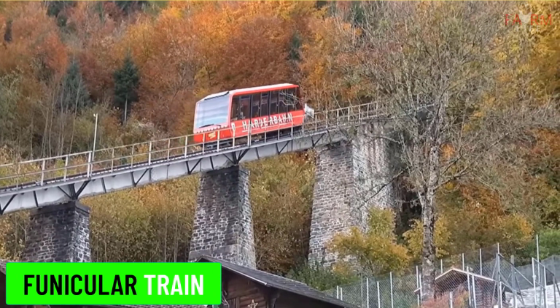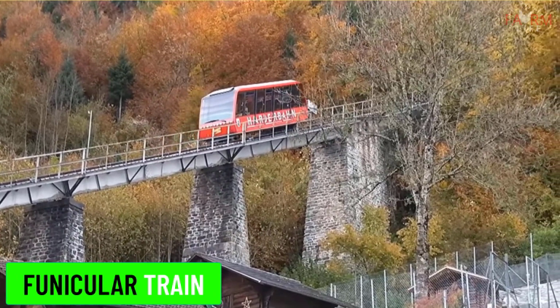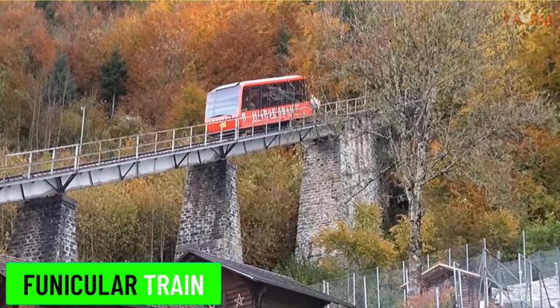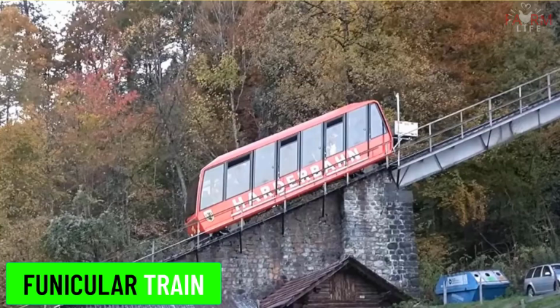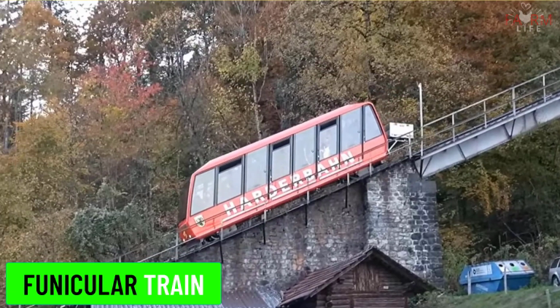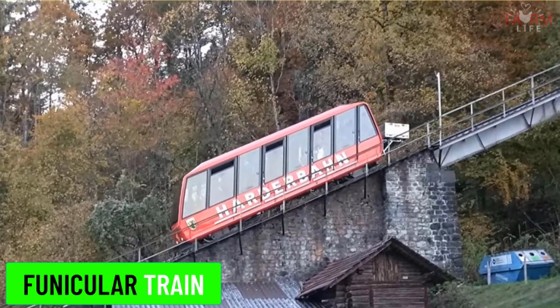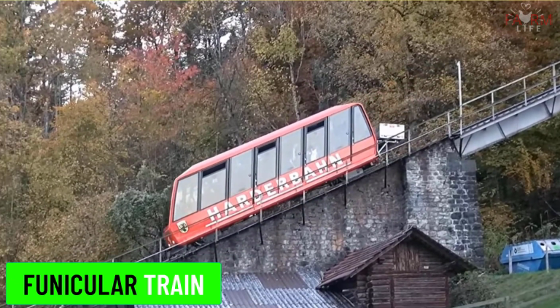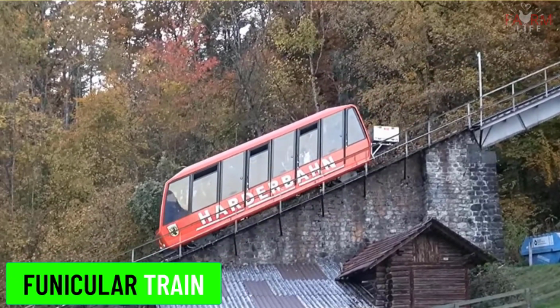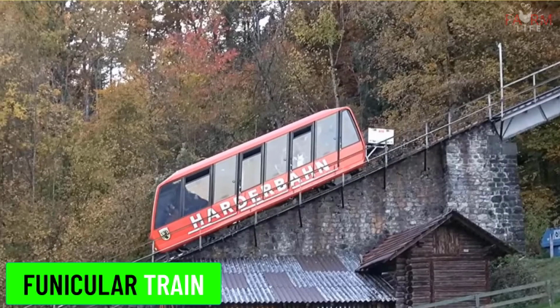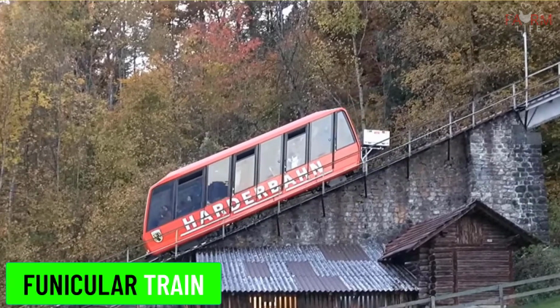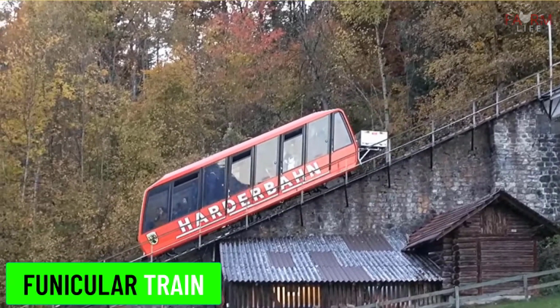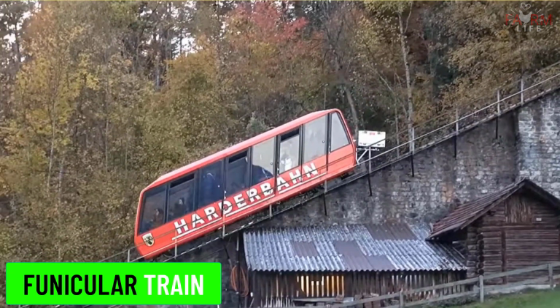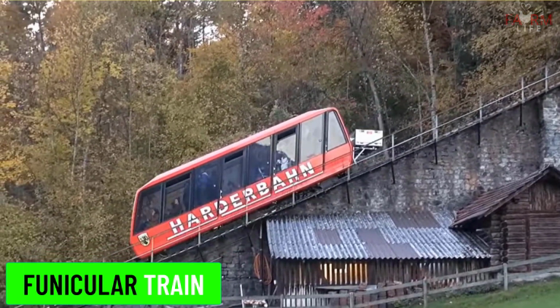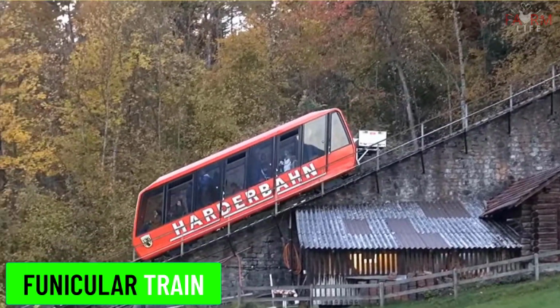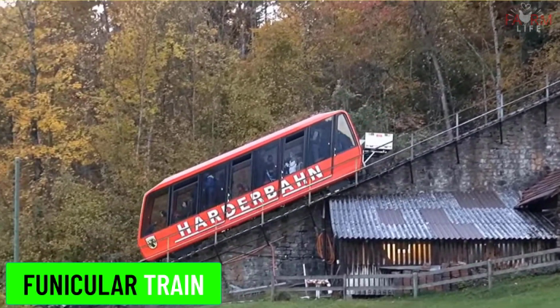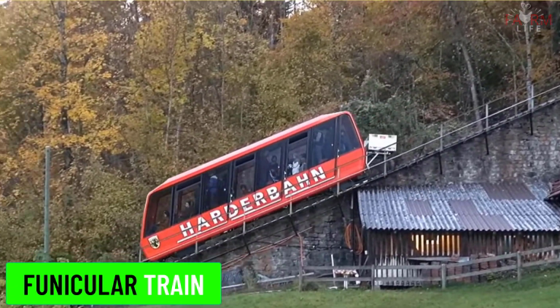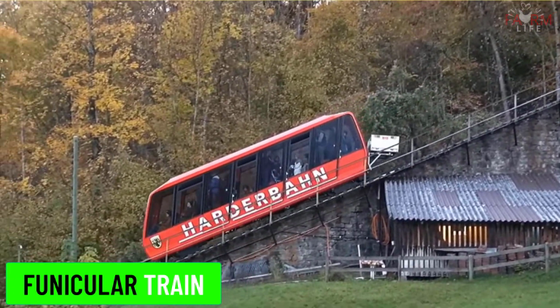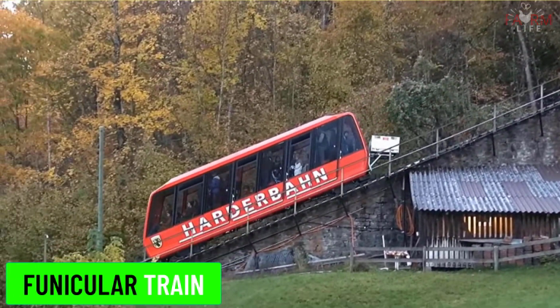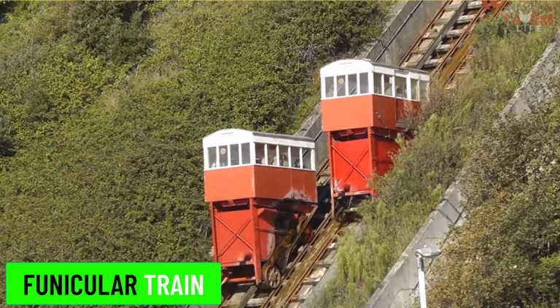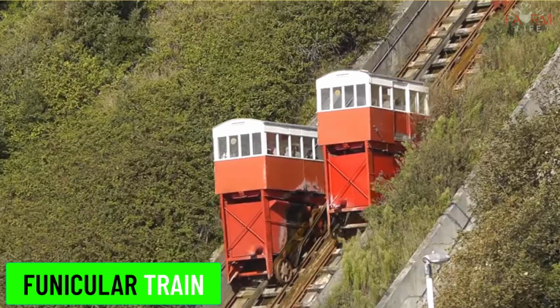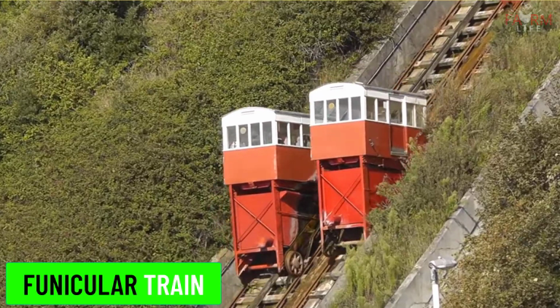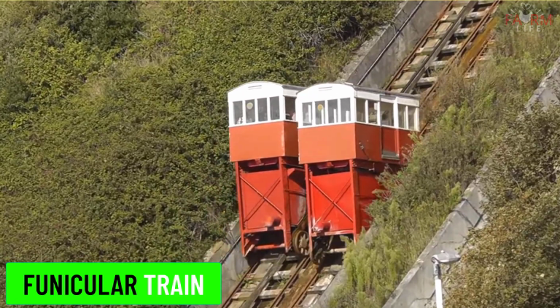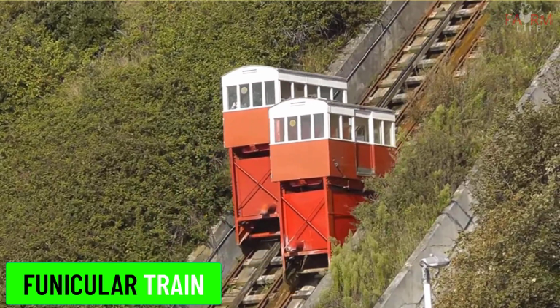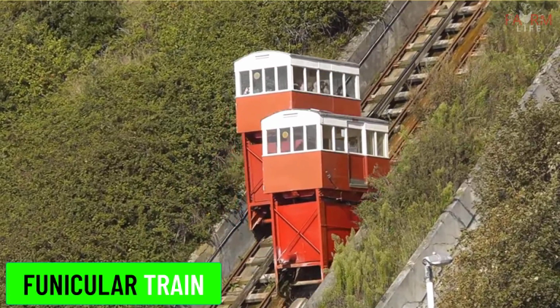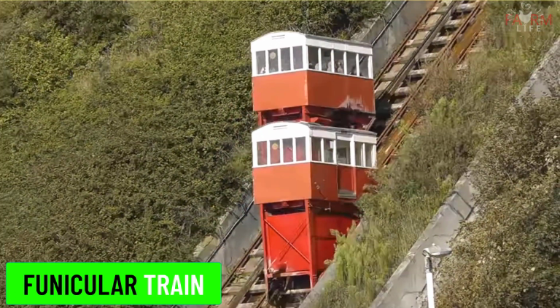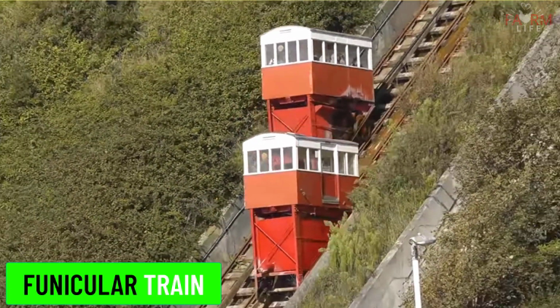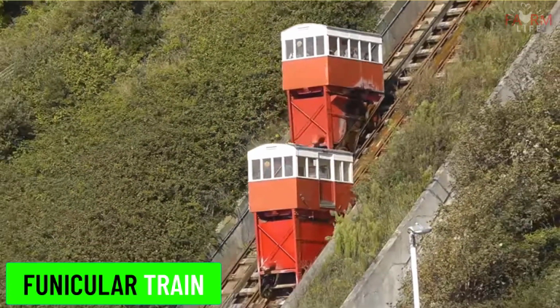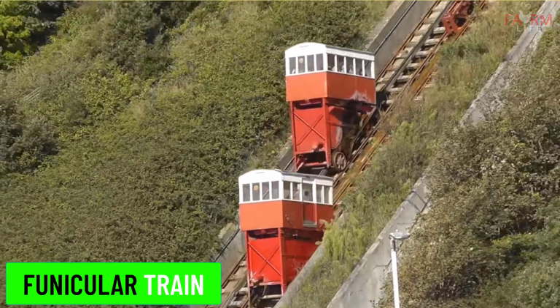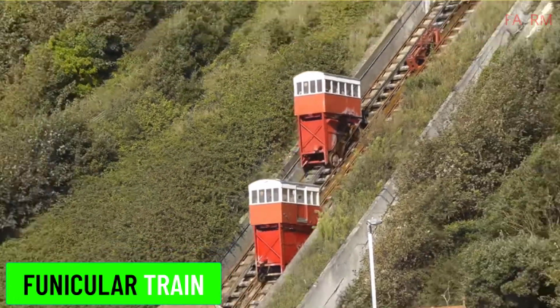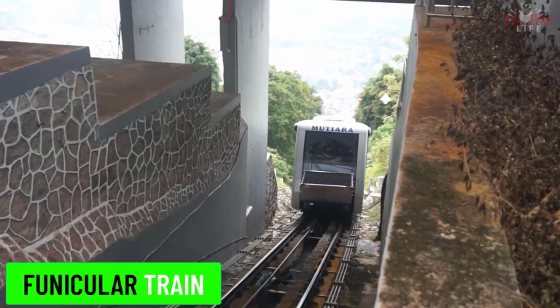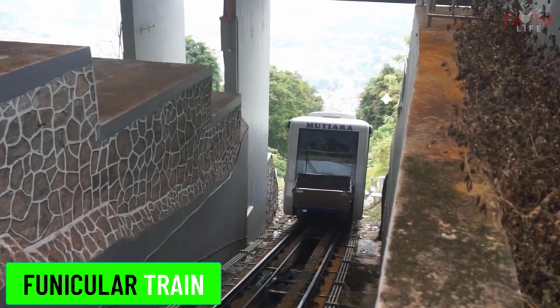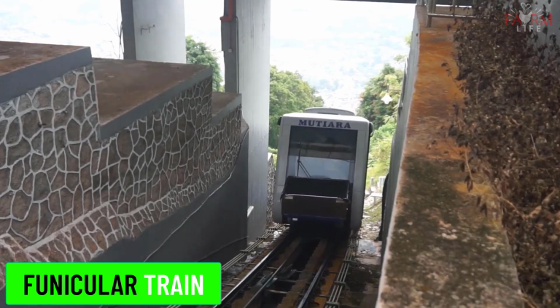Funicular train. Funicular trains operate on steep slopes and use a cable traction system to pull the train up and down the incline. They are often found in mountainous areas.